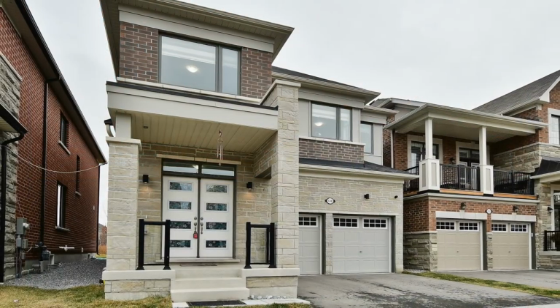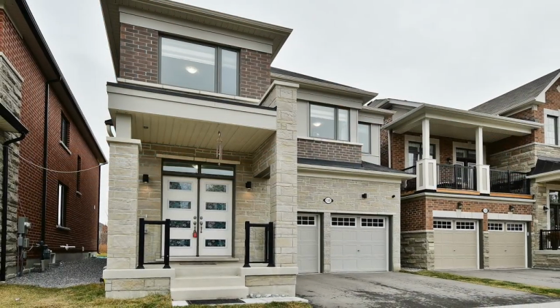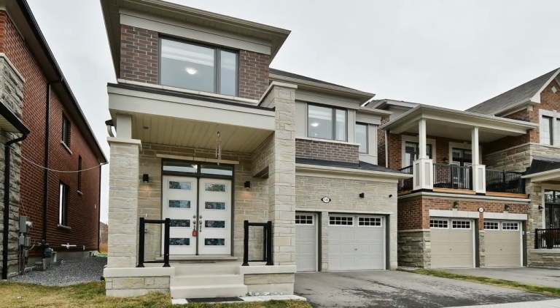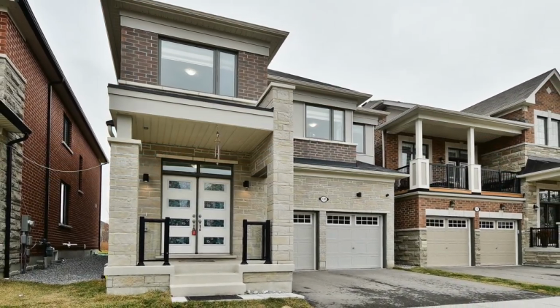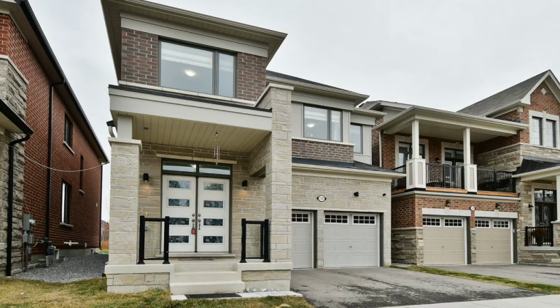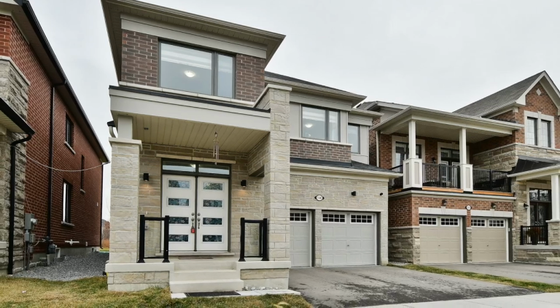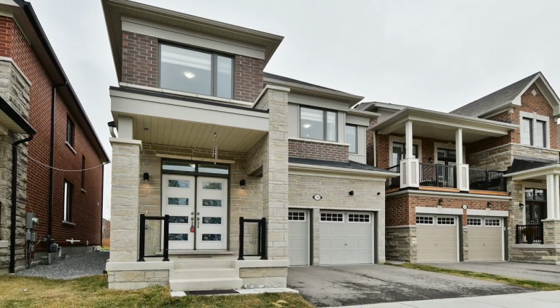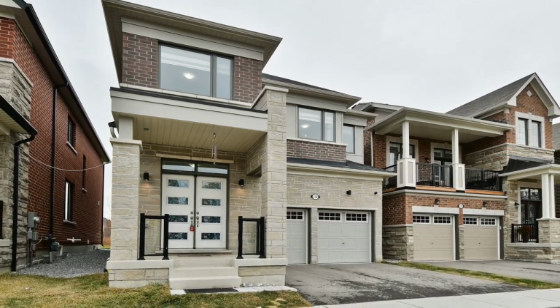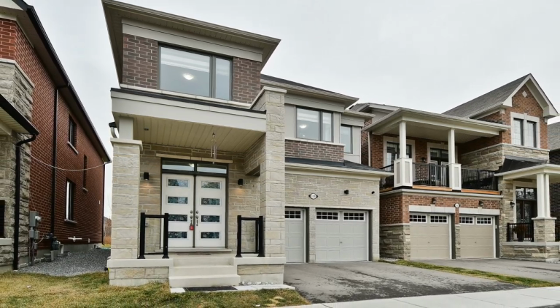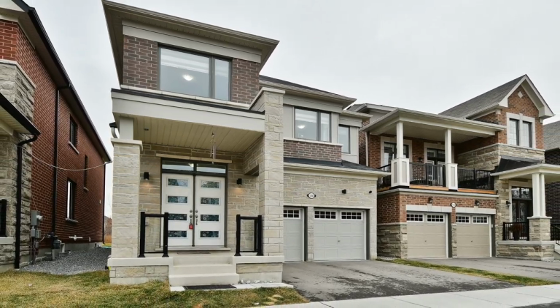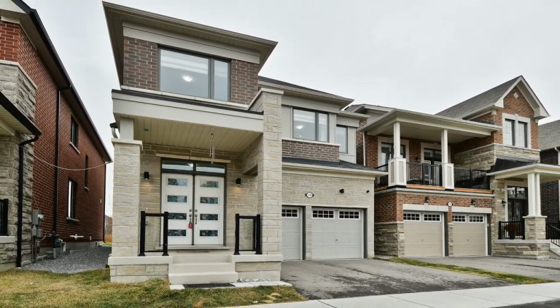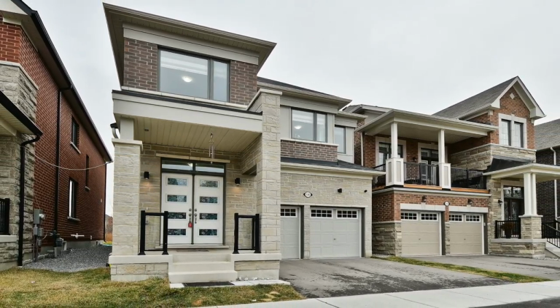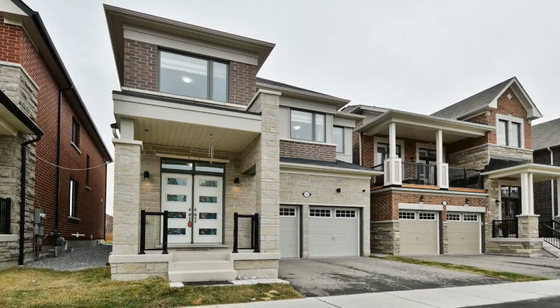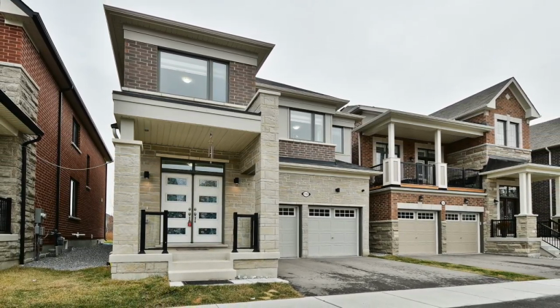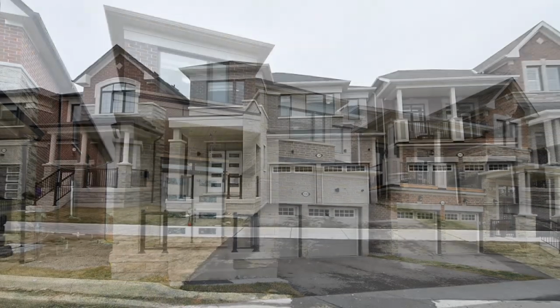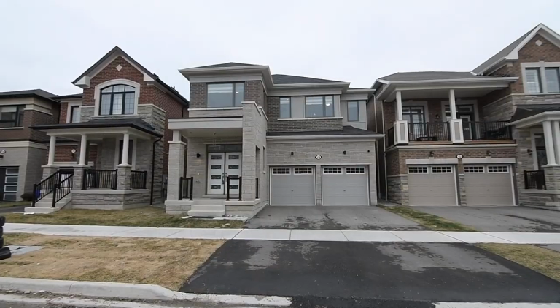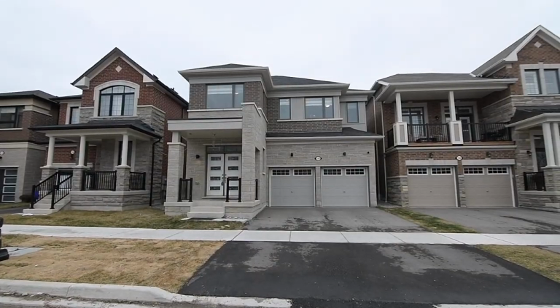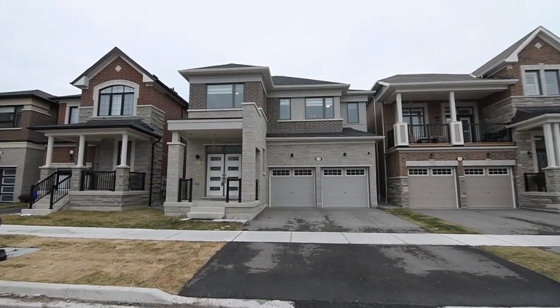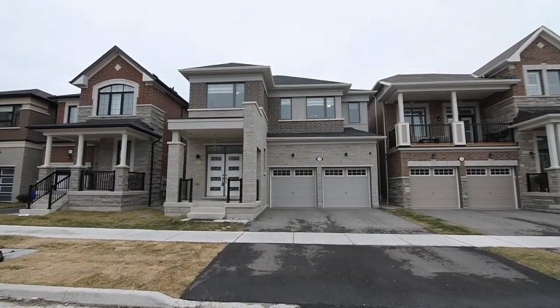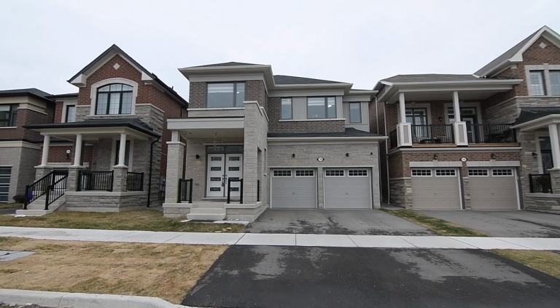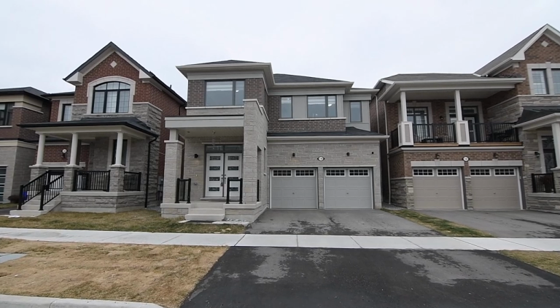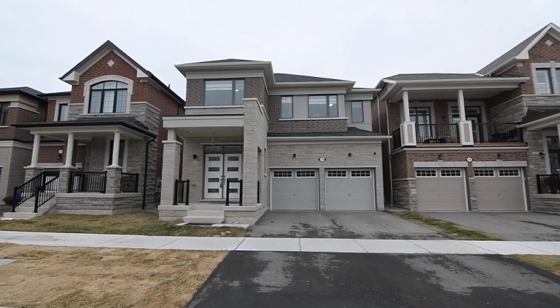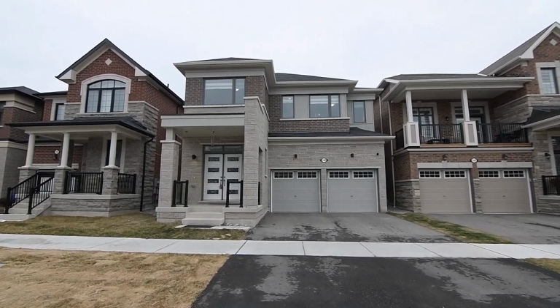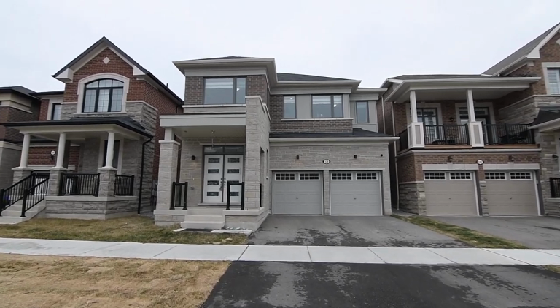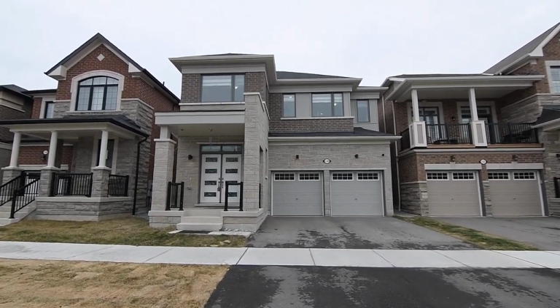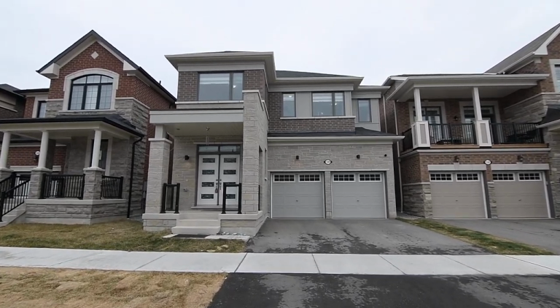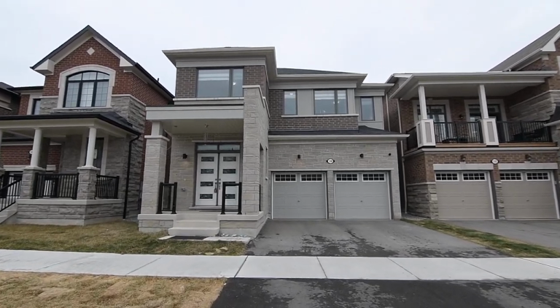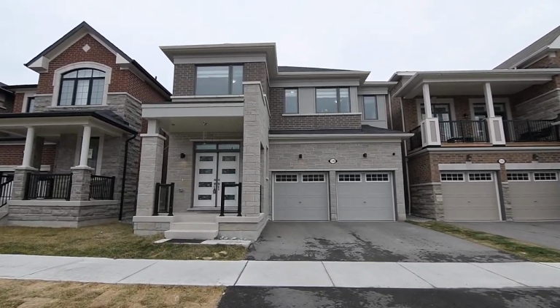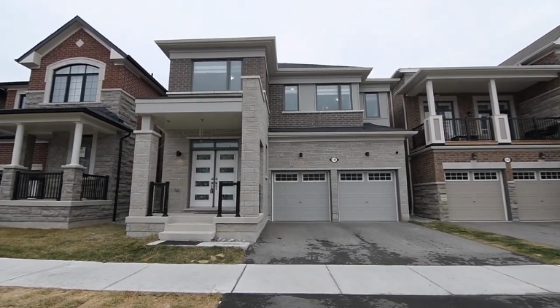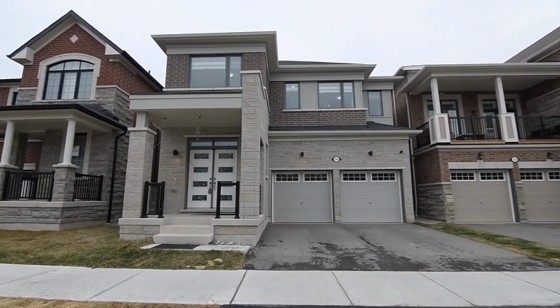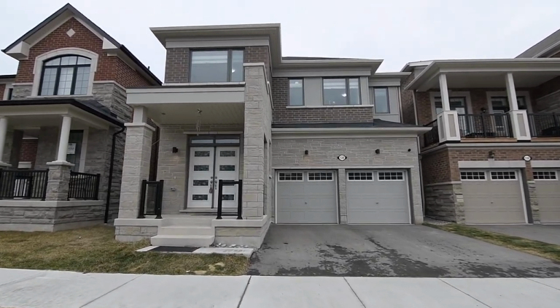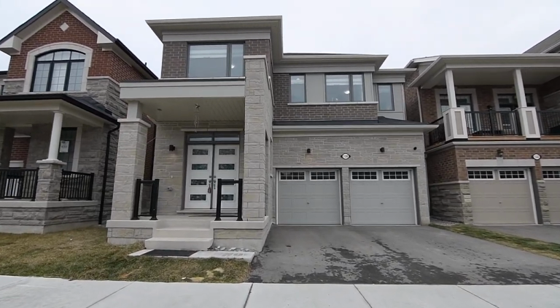Welcome to 130 Barkerville Drive, a beautiful and recently built four-bedroom brick-and-stone home with four washrooms, situated within an up-and-coming community of West Whitby.